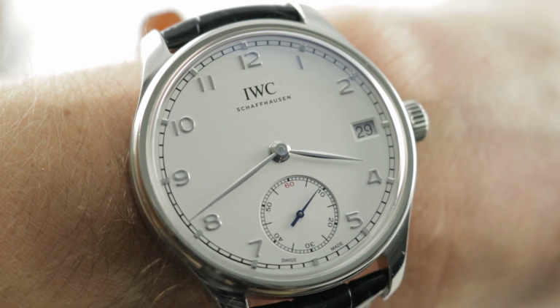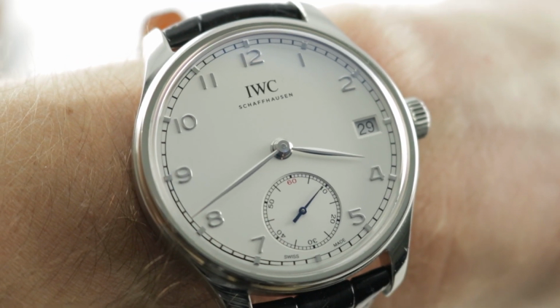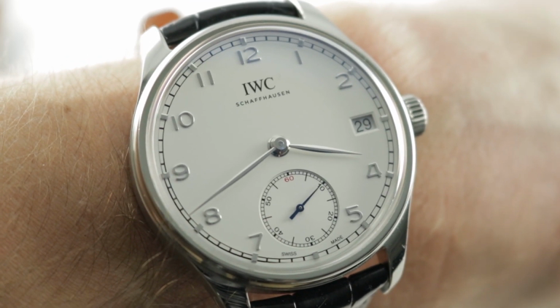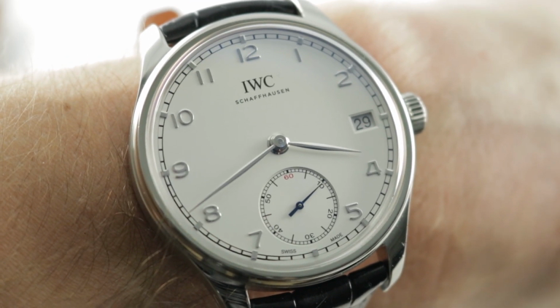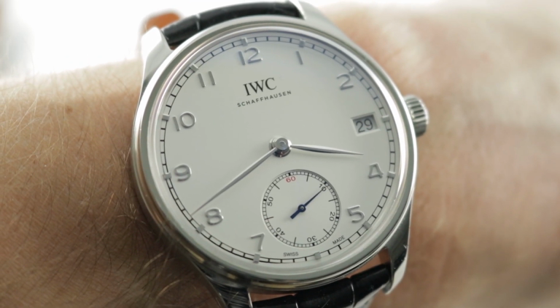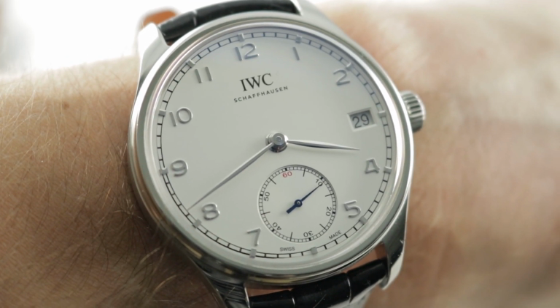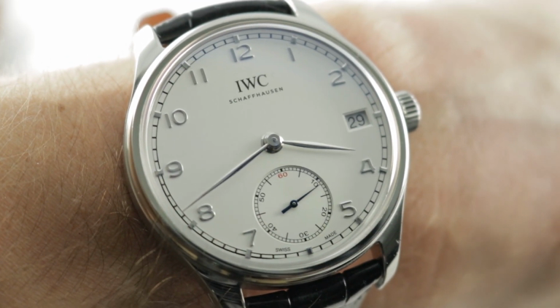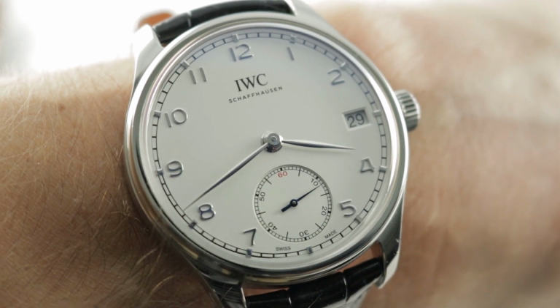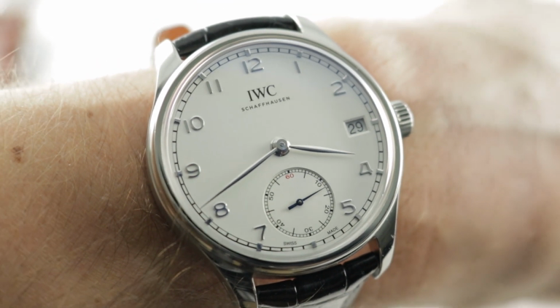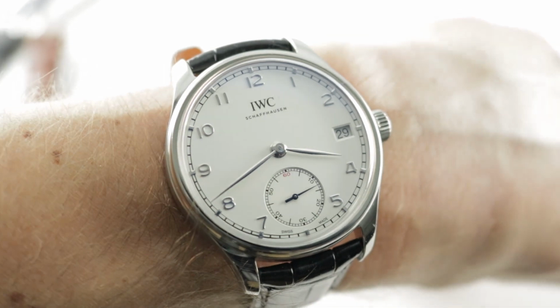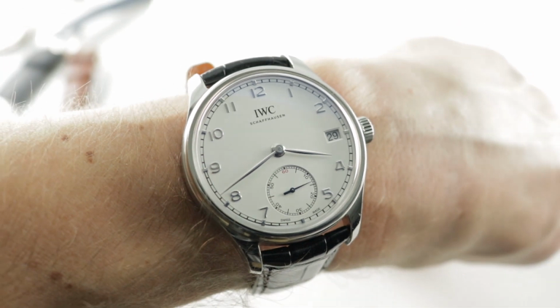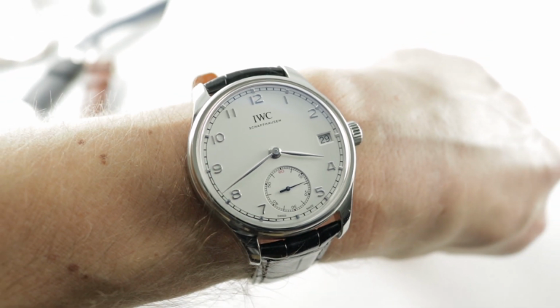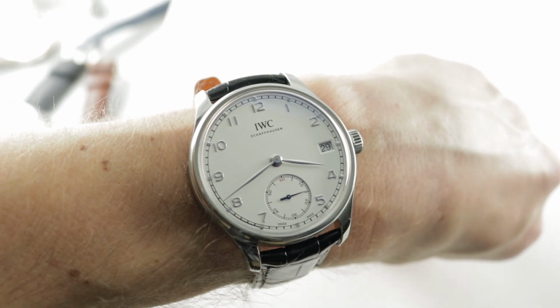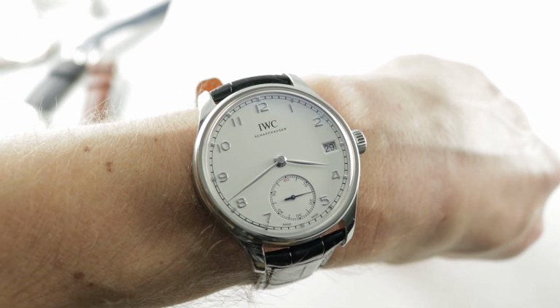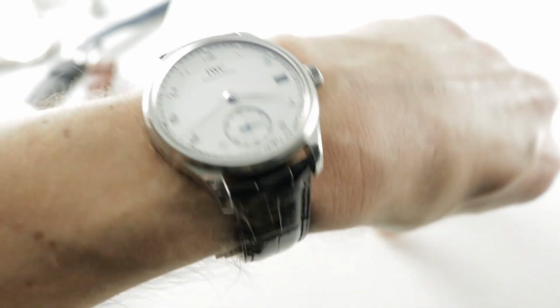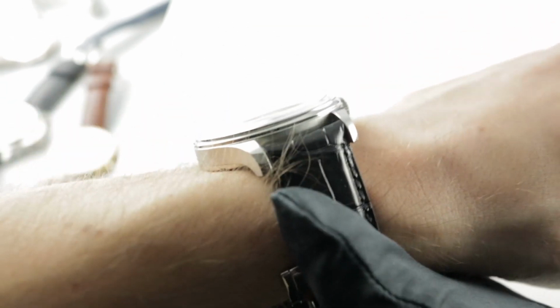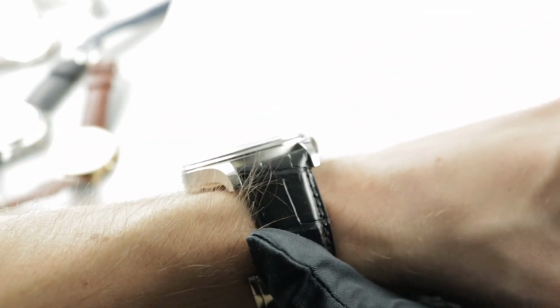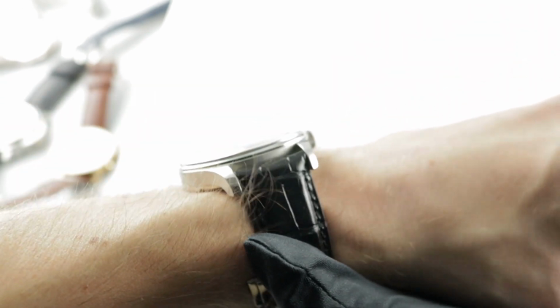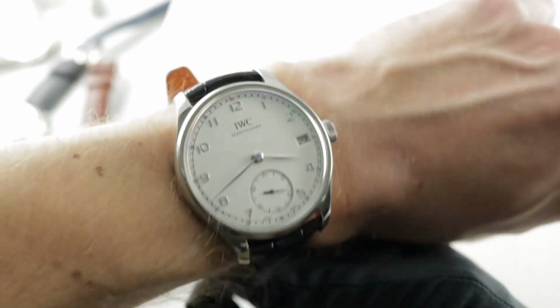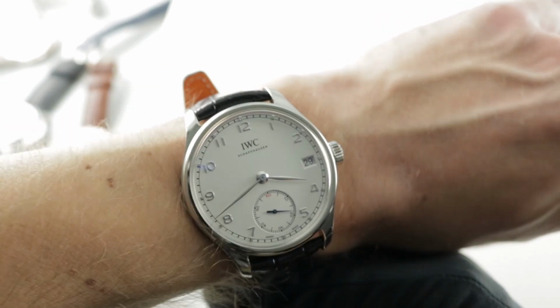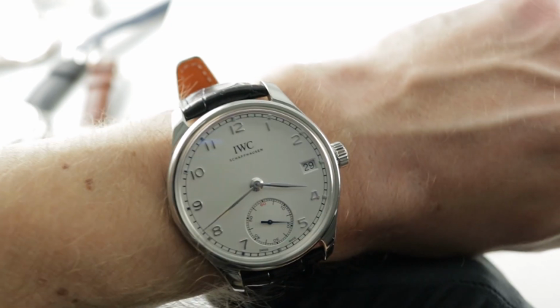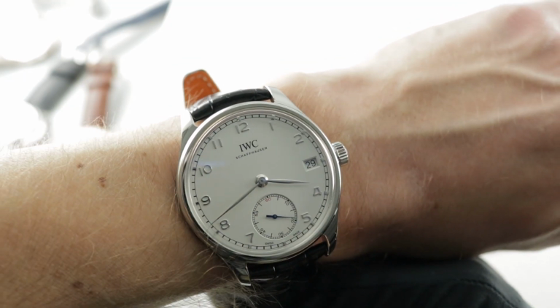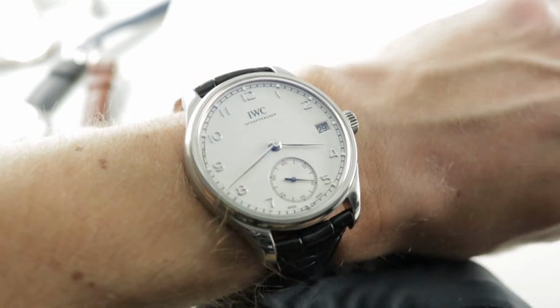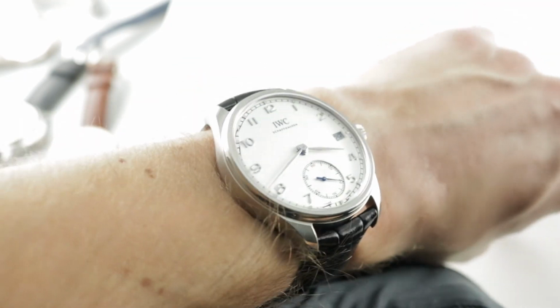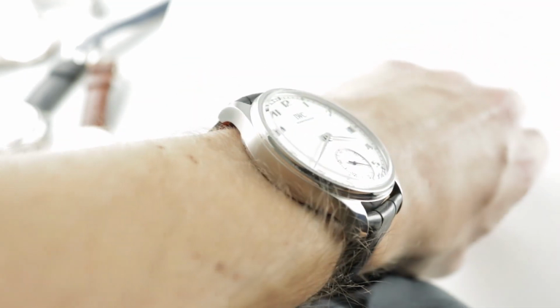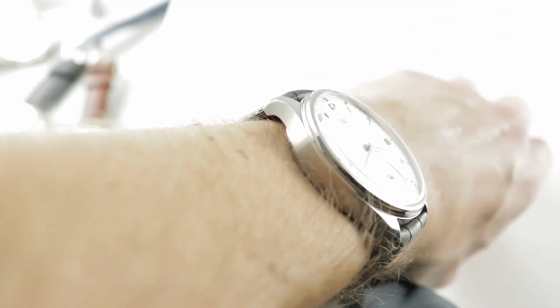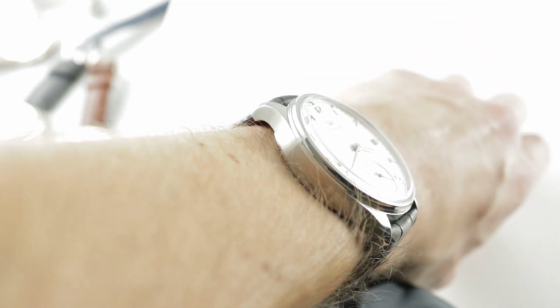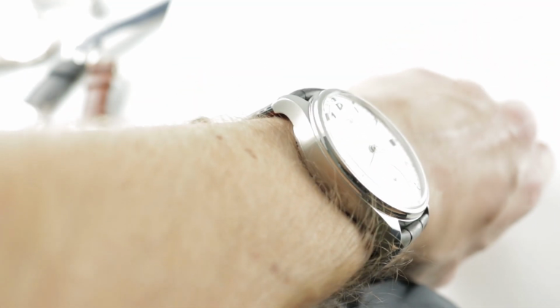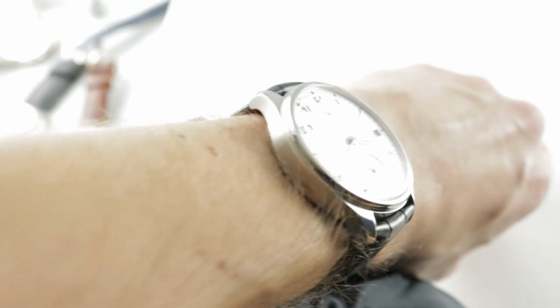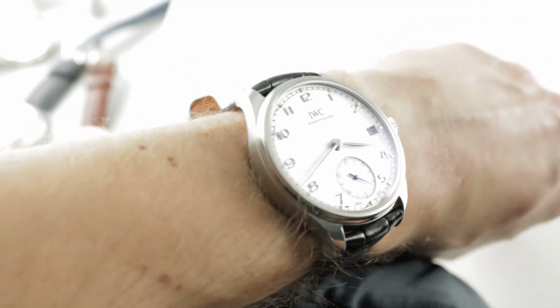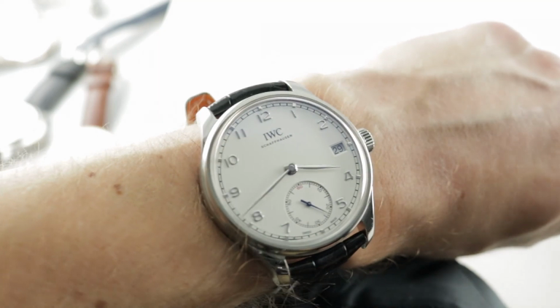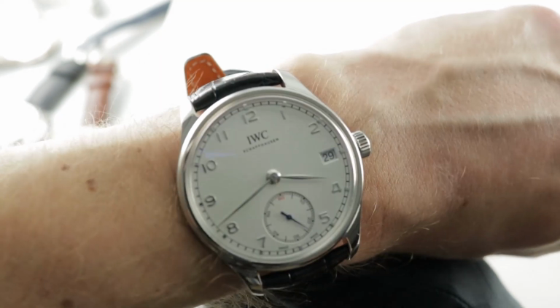Hi, I'm Tim. Welcome to our channel and thanks for logging on. If you enjoy these videos, do me a favor and subscribe to our YouTube channel right here at Watchbox Reviews. I'd really appreciate it and I promise to update daily. If you love this watch, you can see it and purchase it on our website, thewatchbox.com.